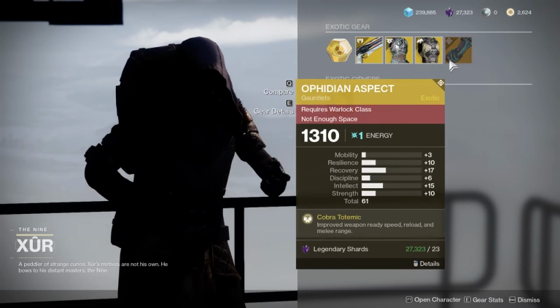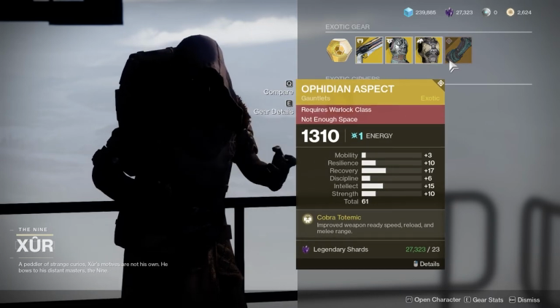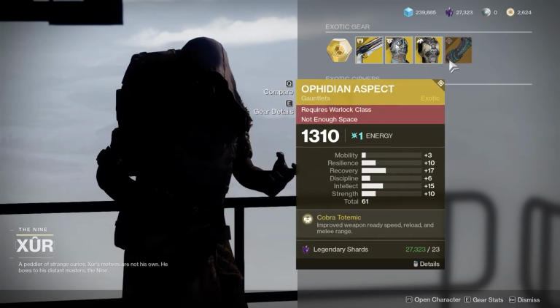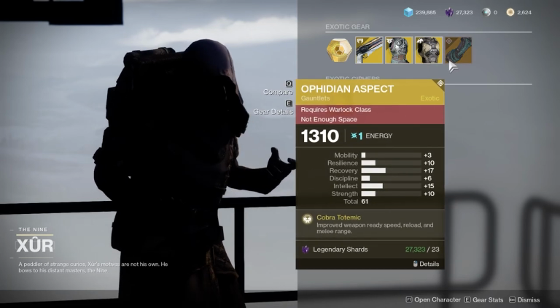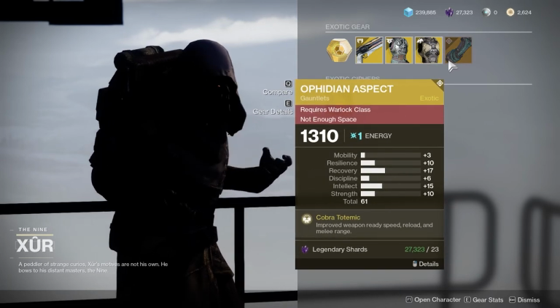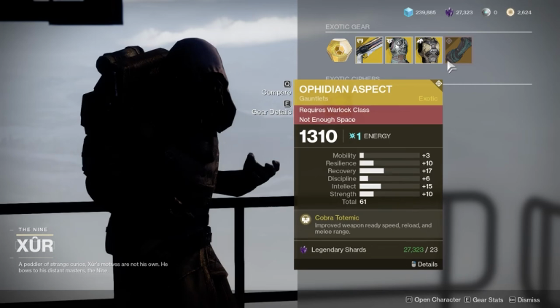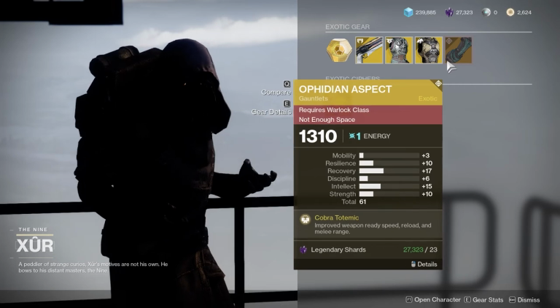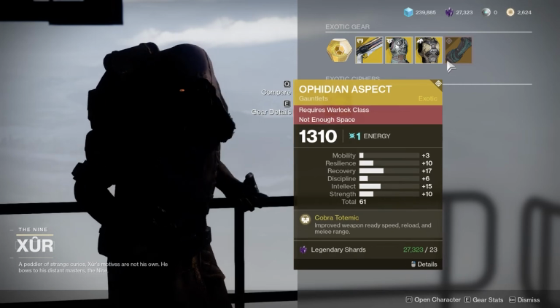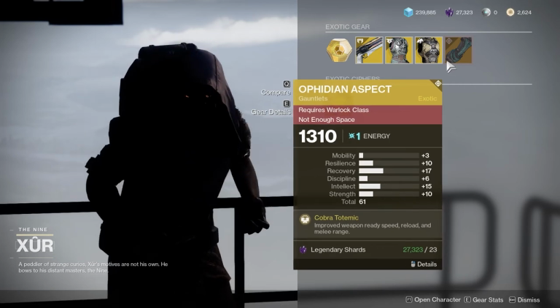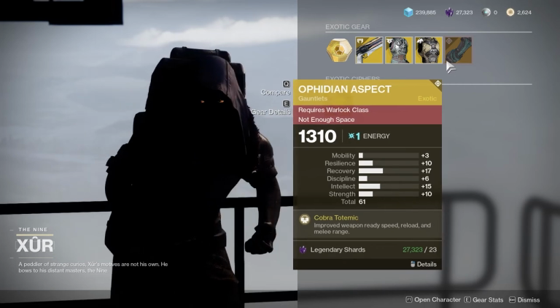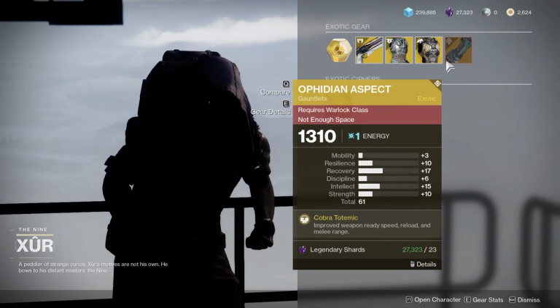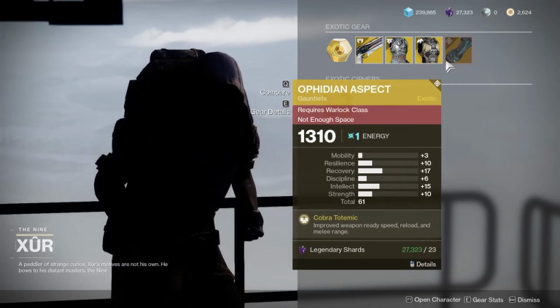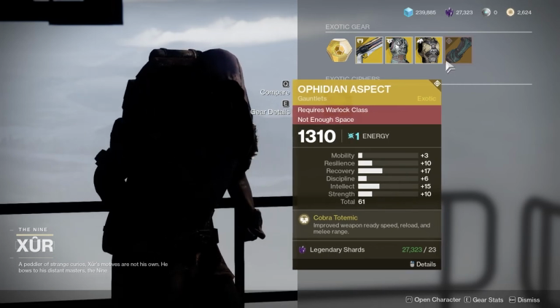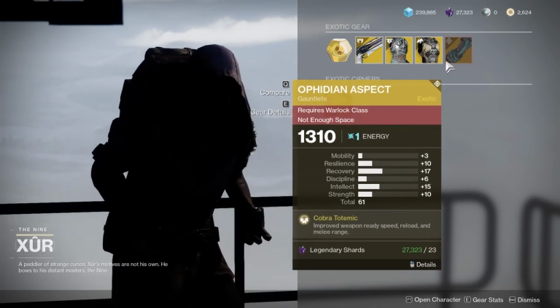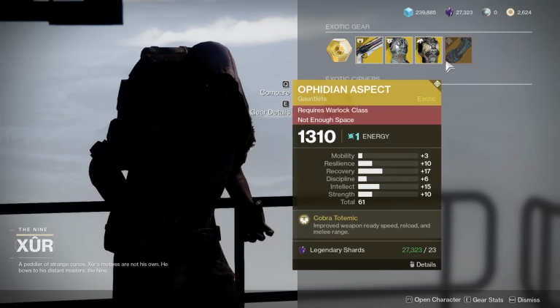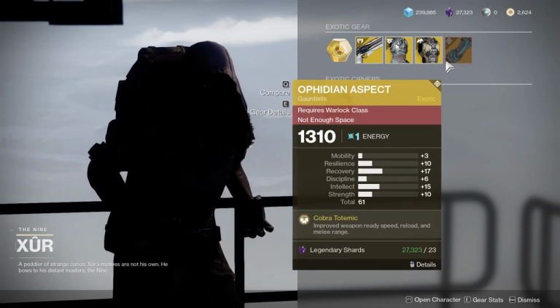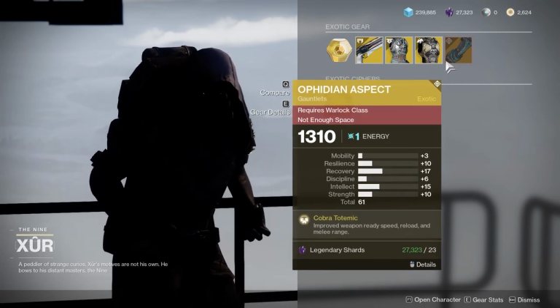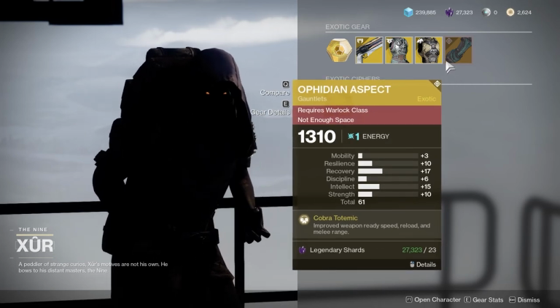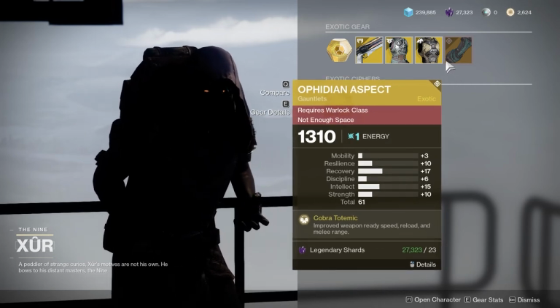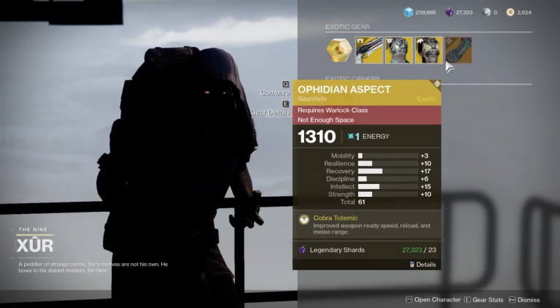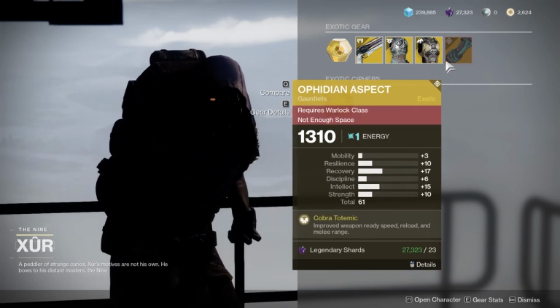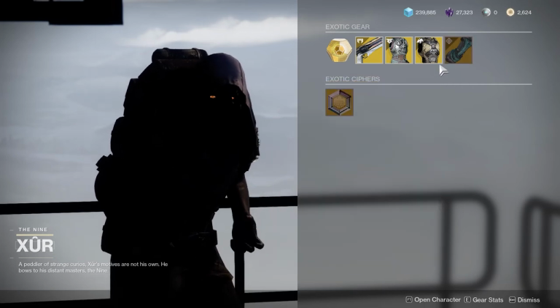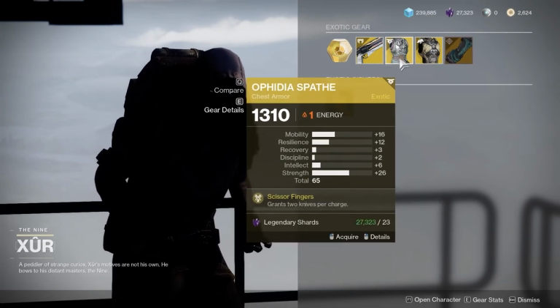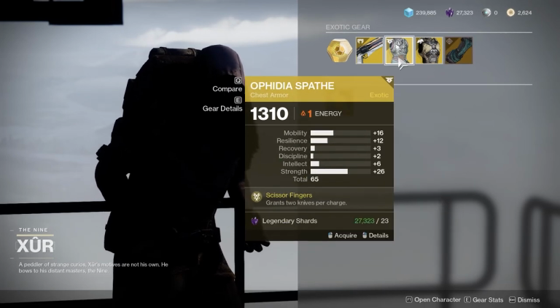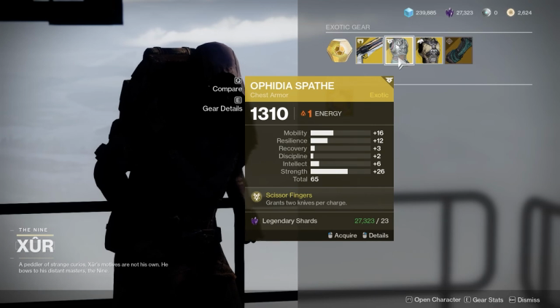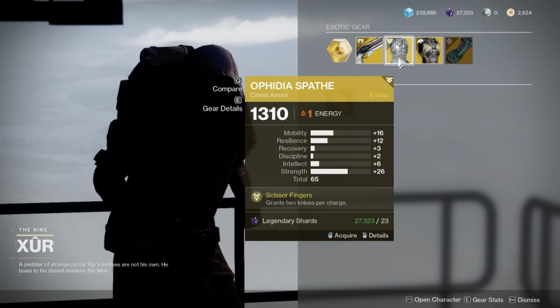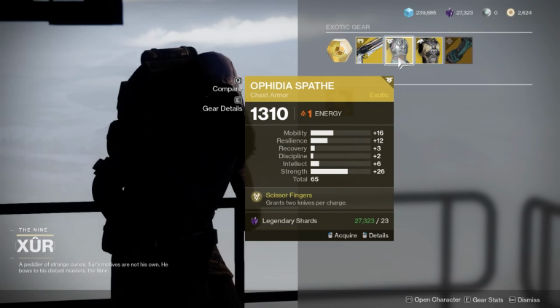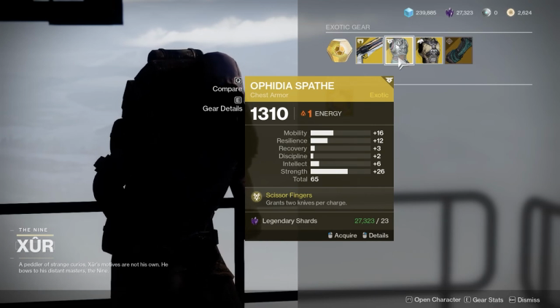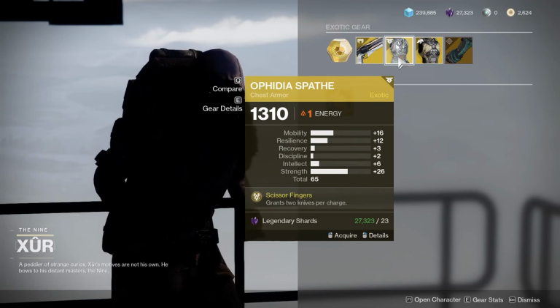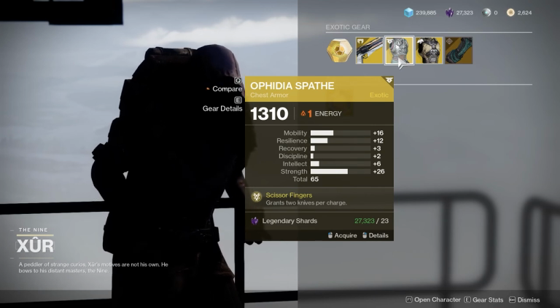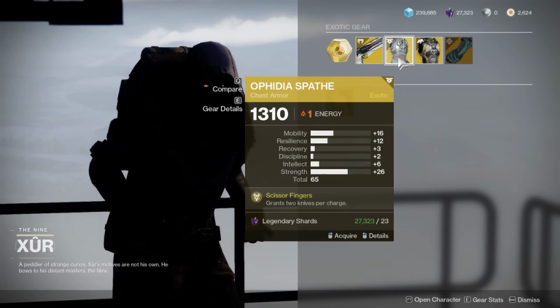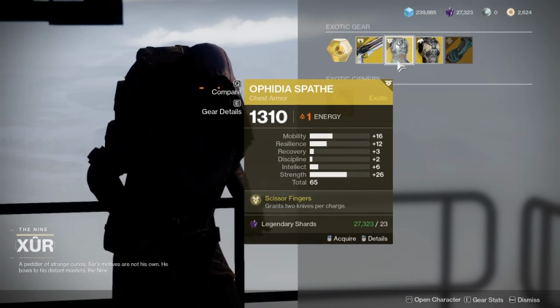And then Affidian Aspect — improved weapon ready speed, reload, and melee range. Again, not the best.